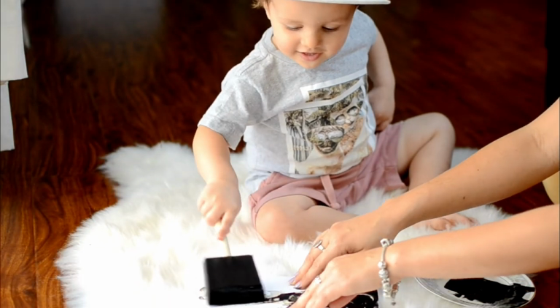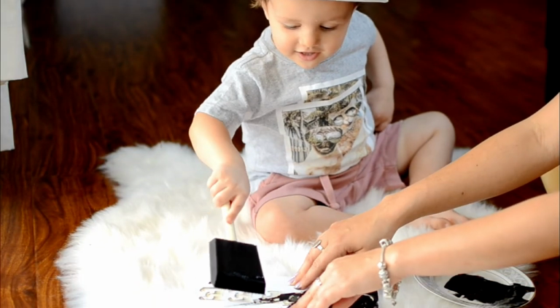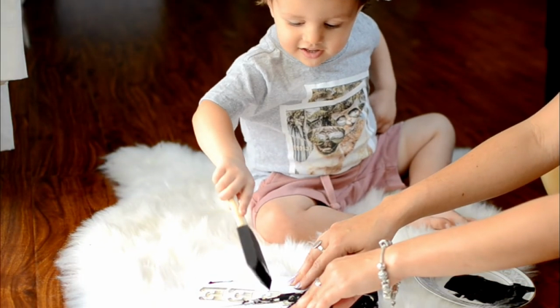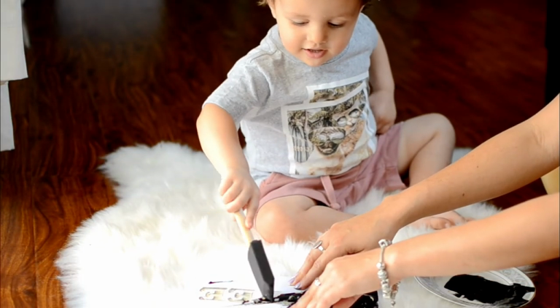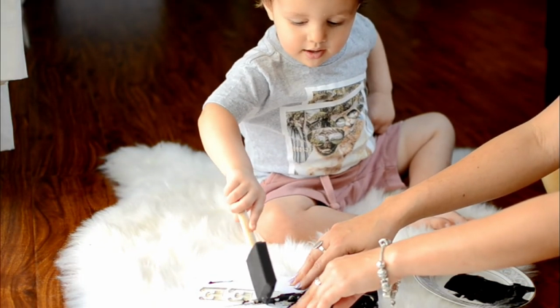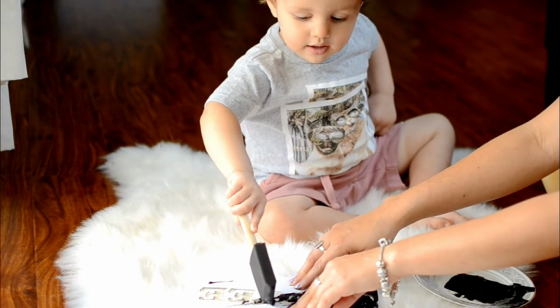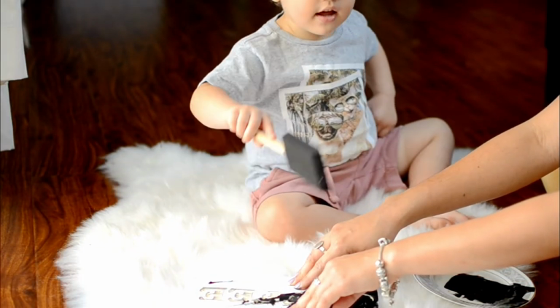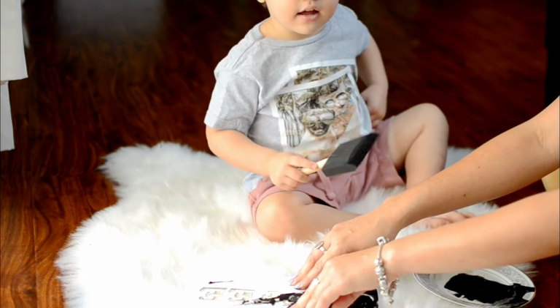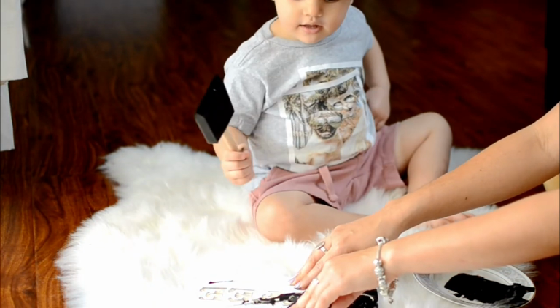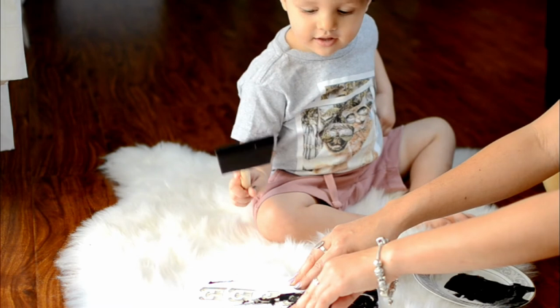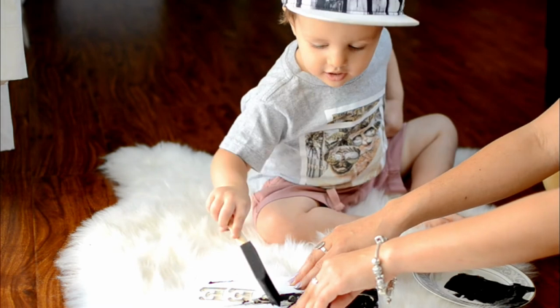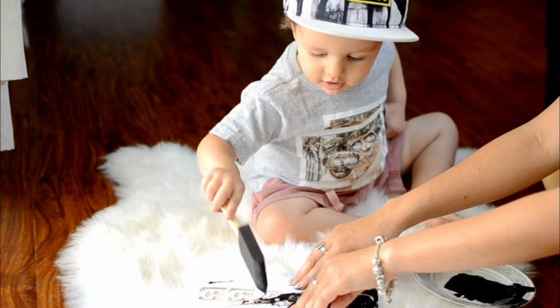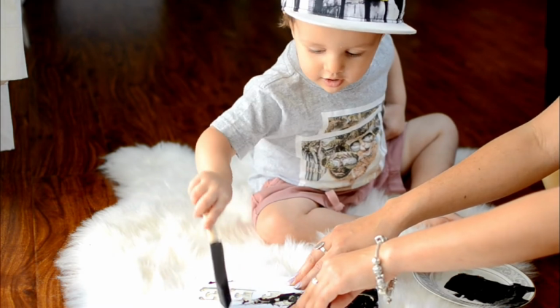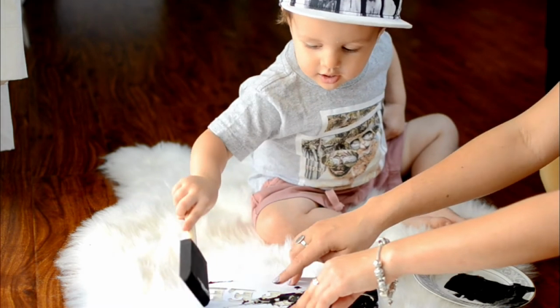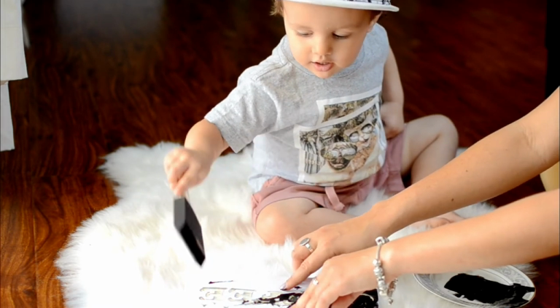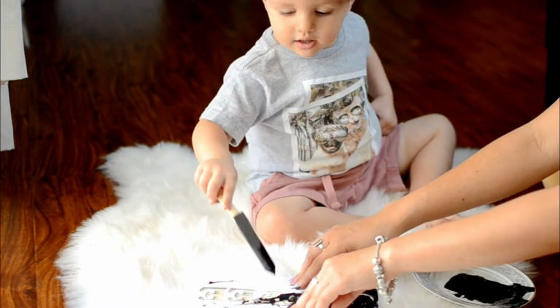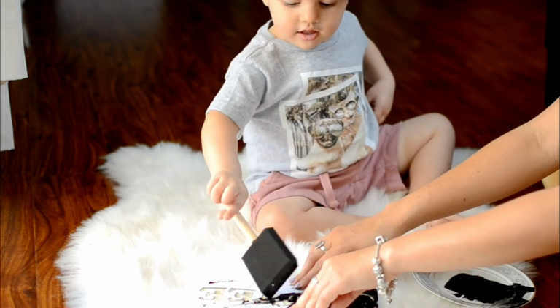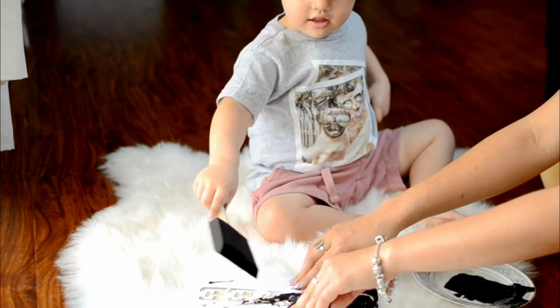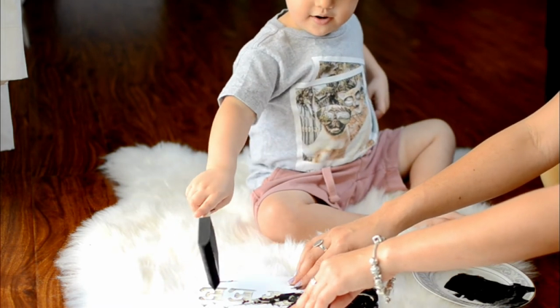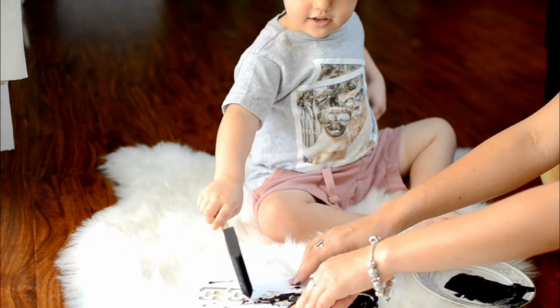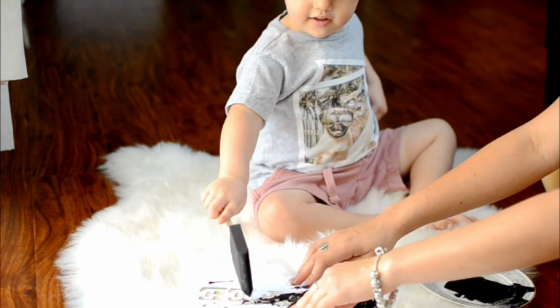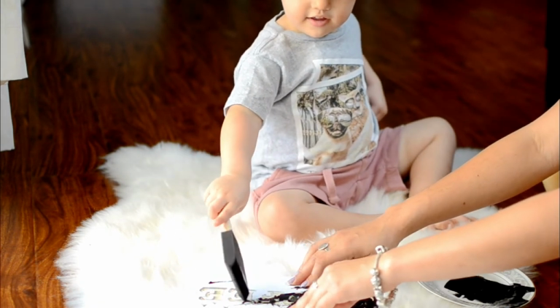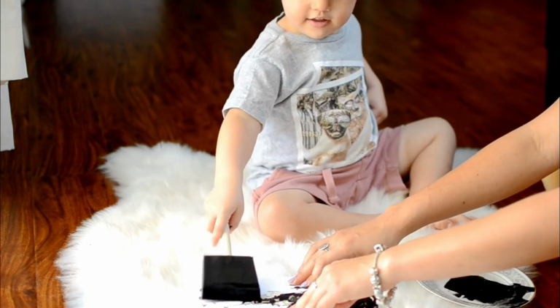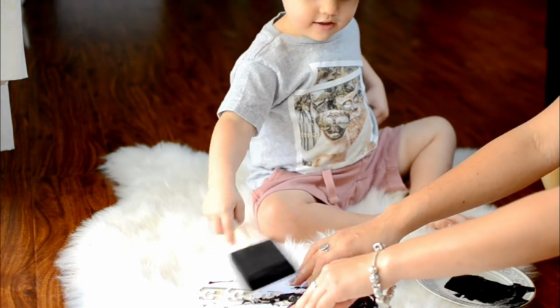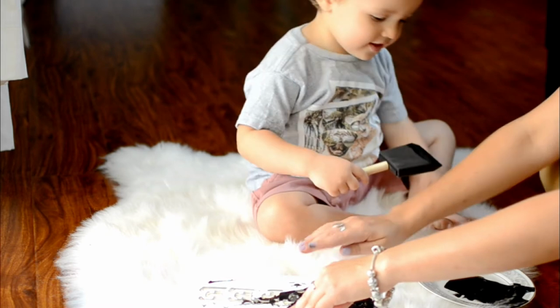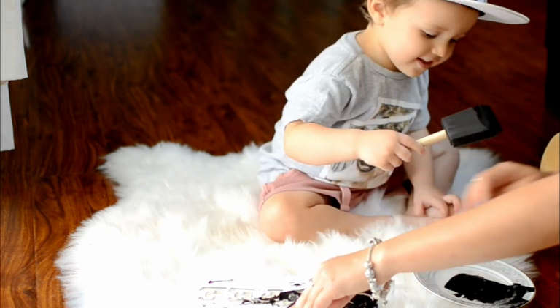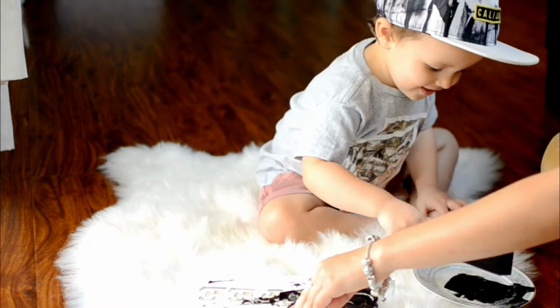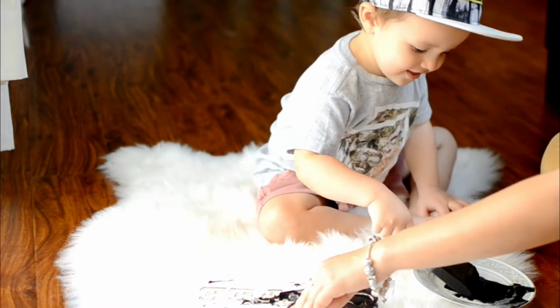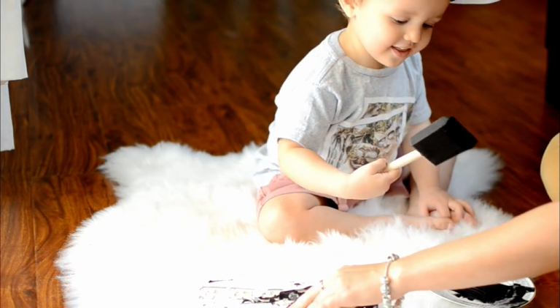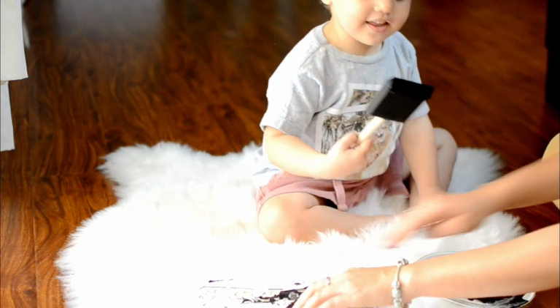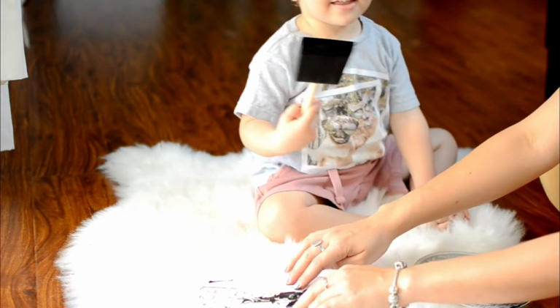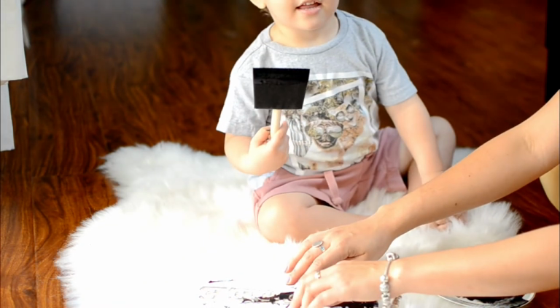For the last step, you're just going to place your paper on top of your piece of wood and dab it with paint. I let Dylan take care of this part. It was a little messy, but he enjoyed it, and it came out just fine.